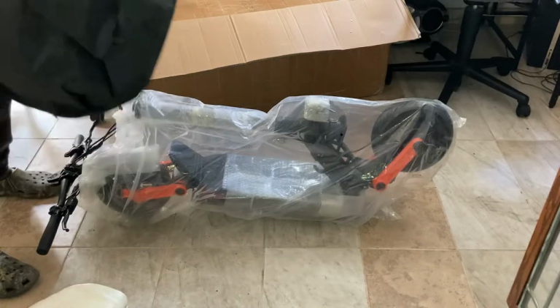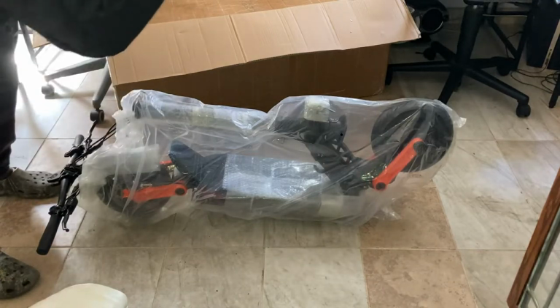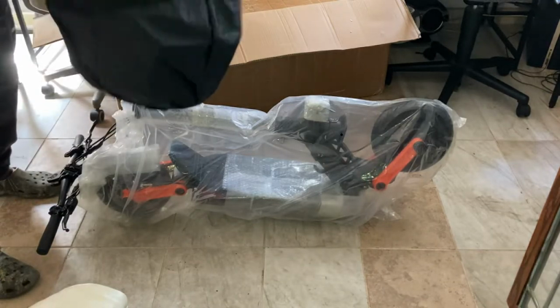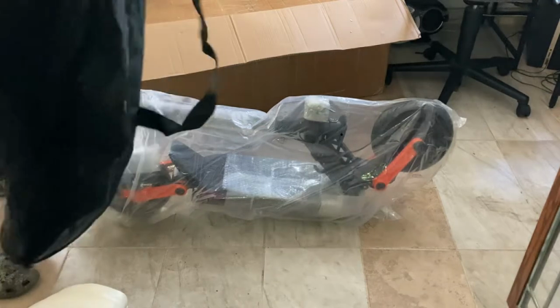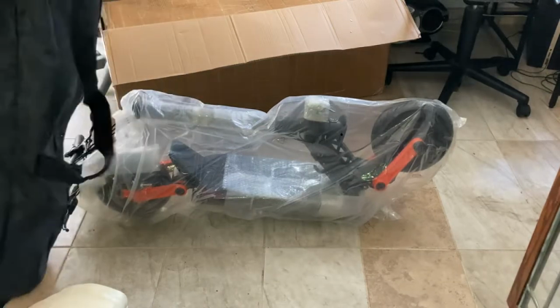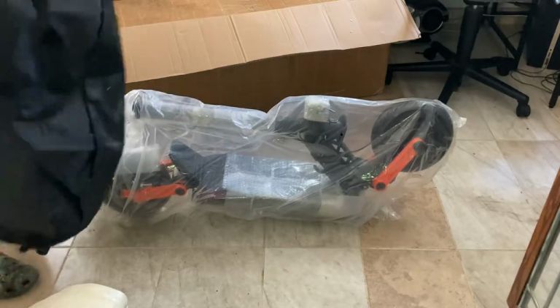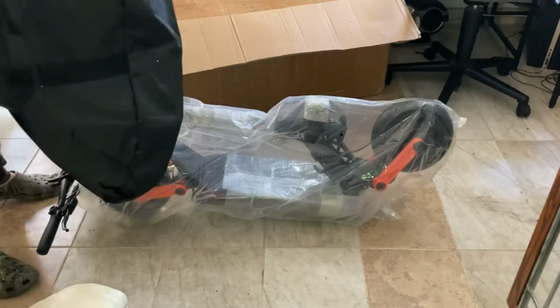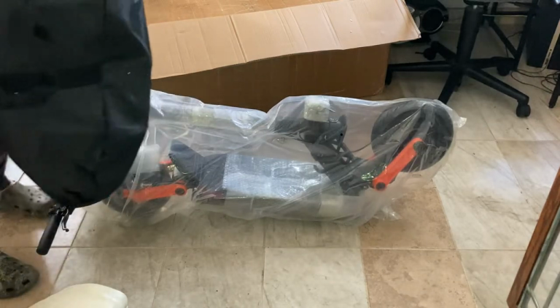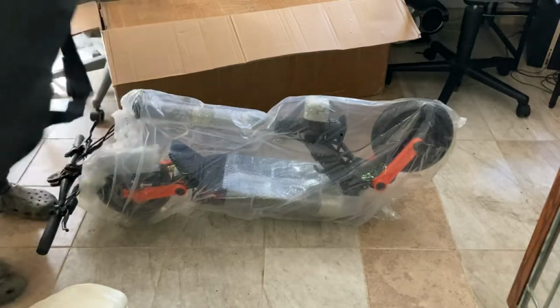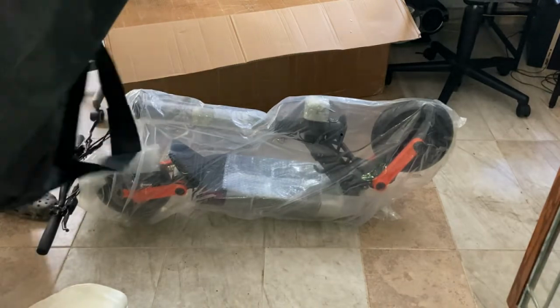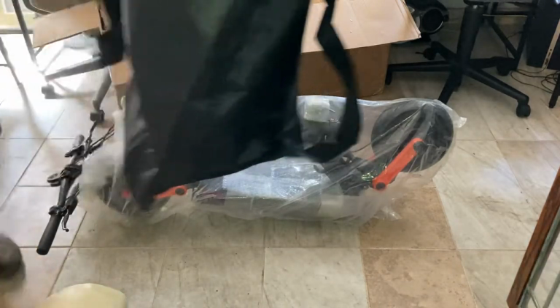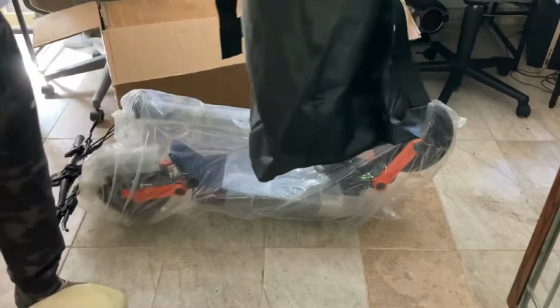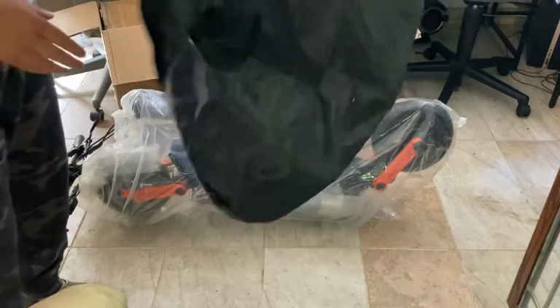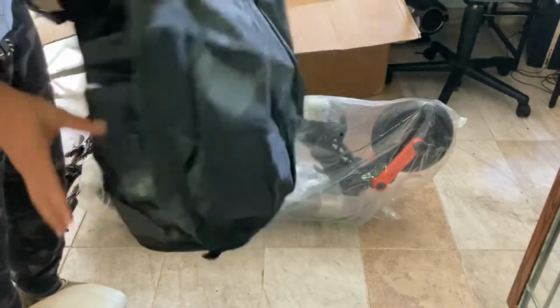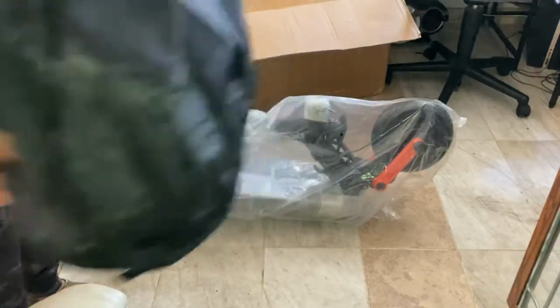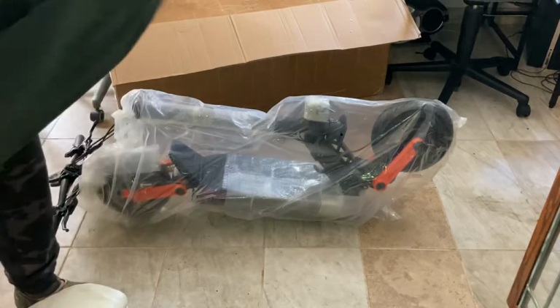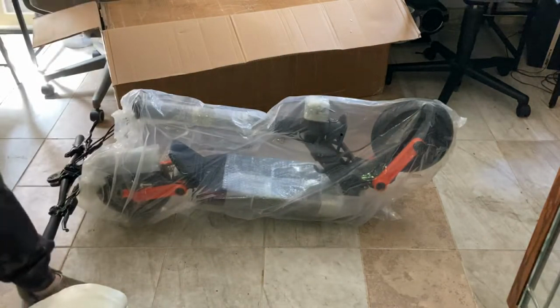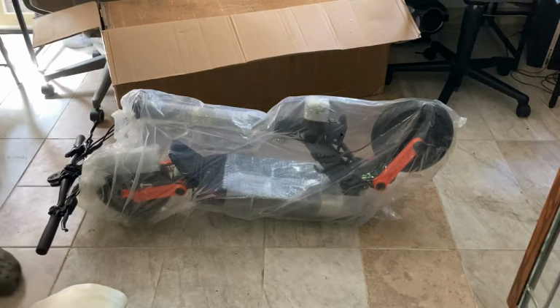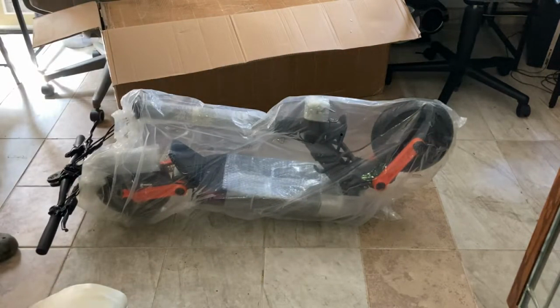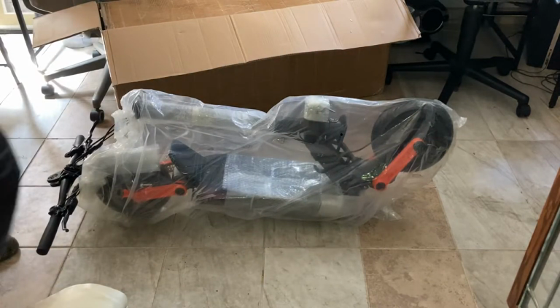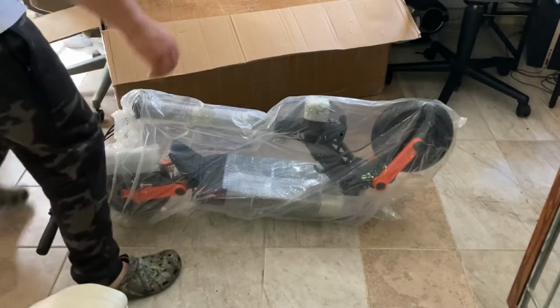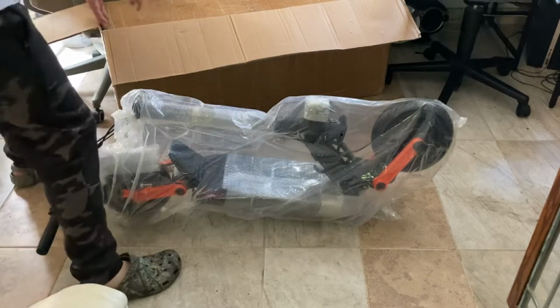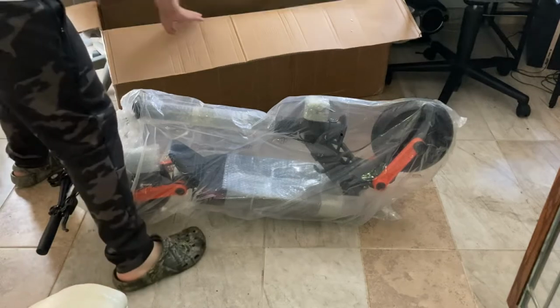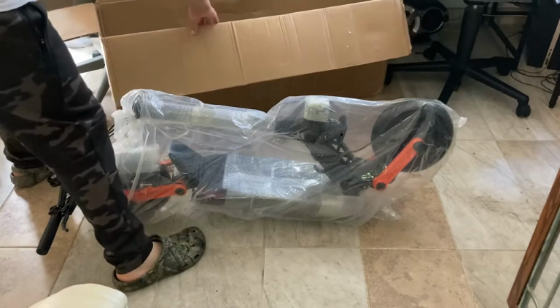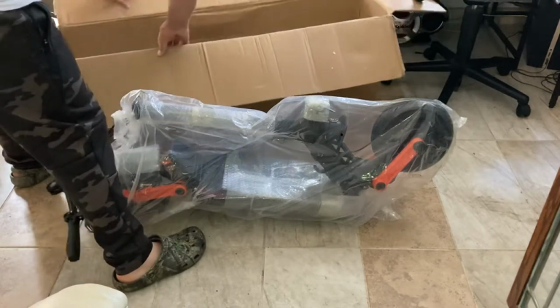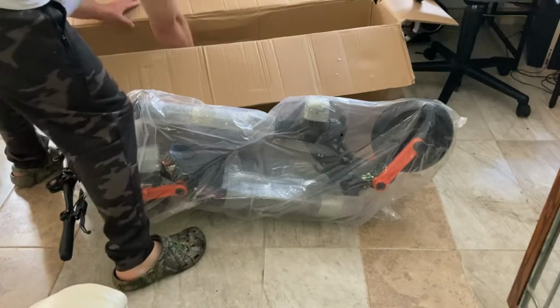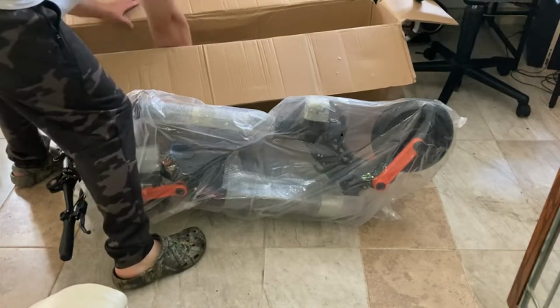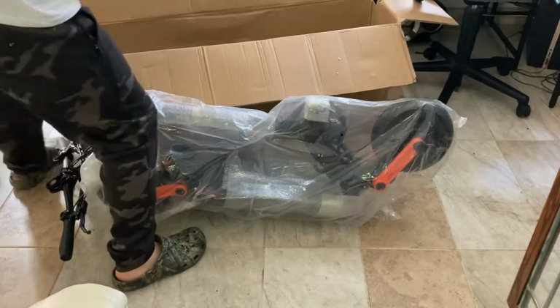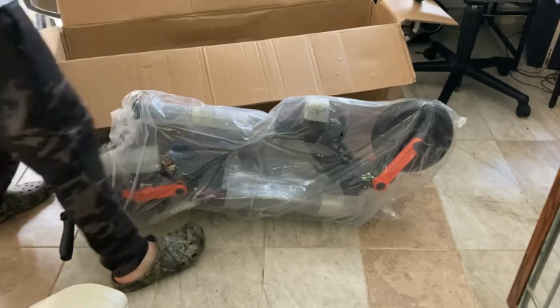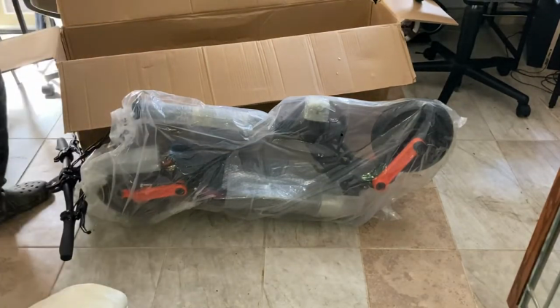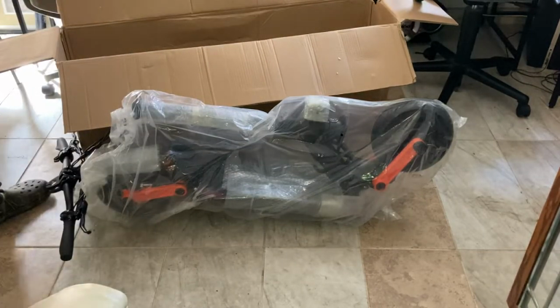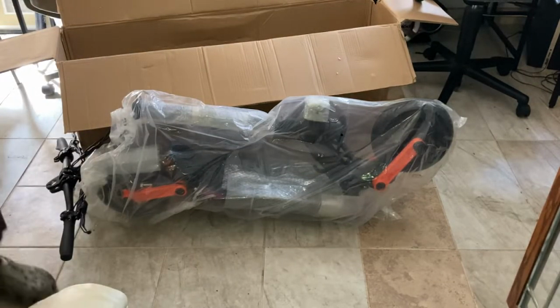Scooter cover? Nice. Scooter bag, it looks like. Nice, that's good. Here we go. Nice — scooter bag, it looks like. And this.